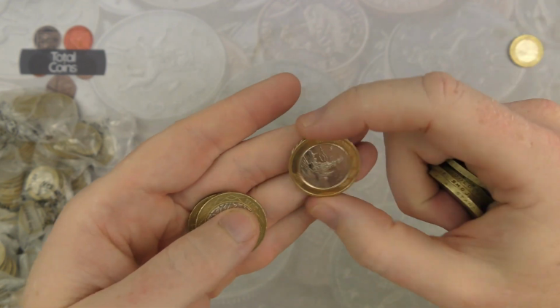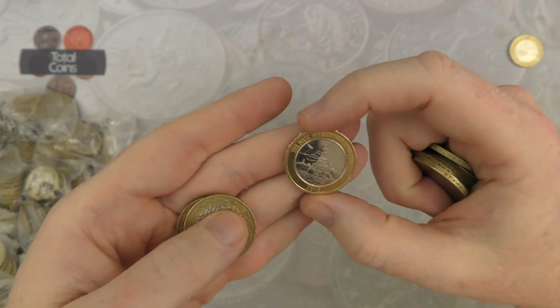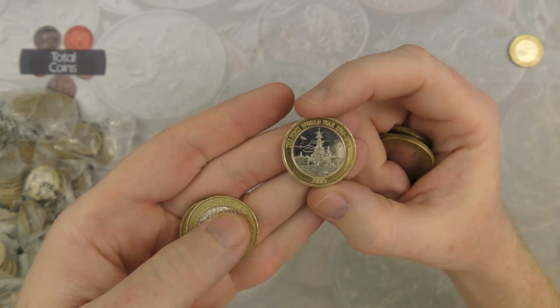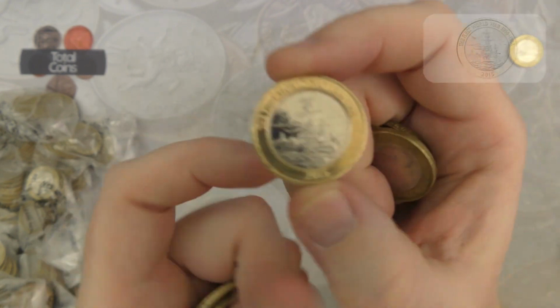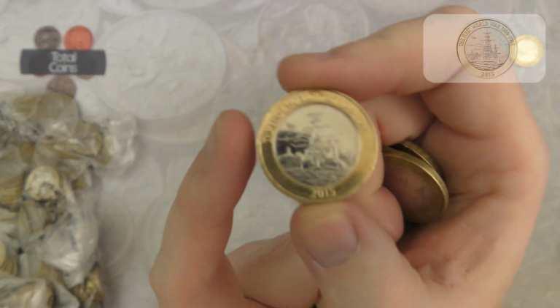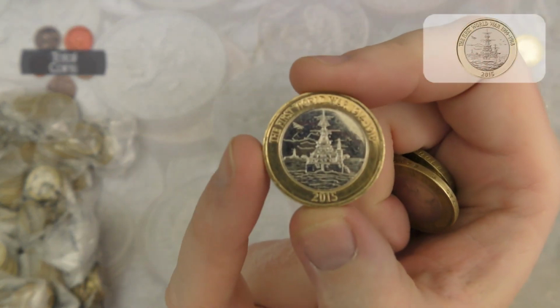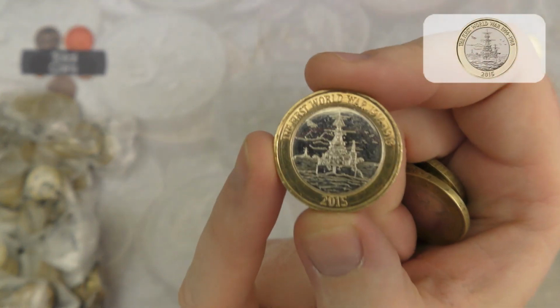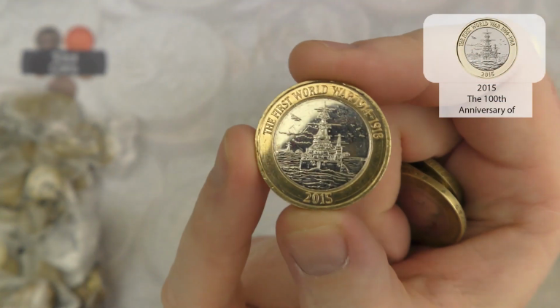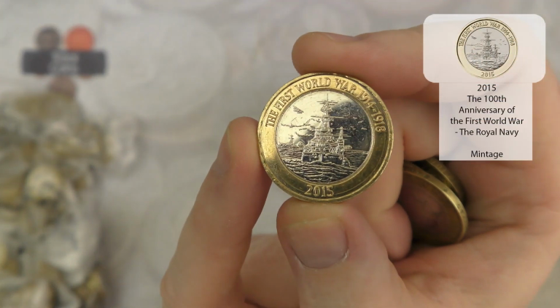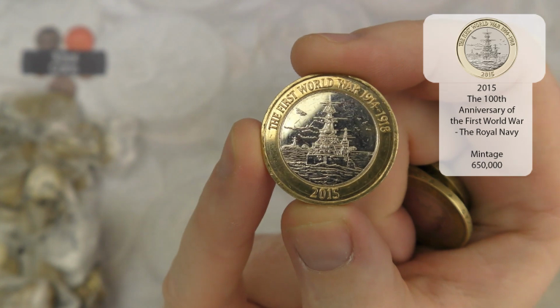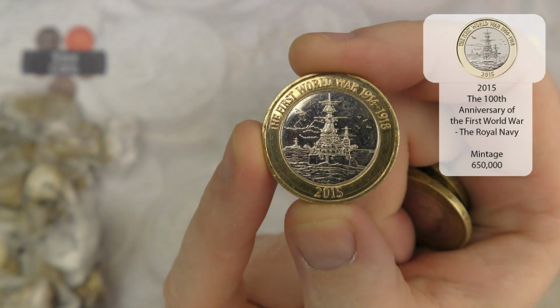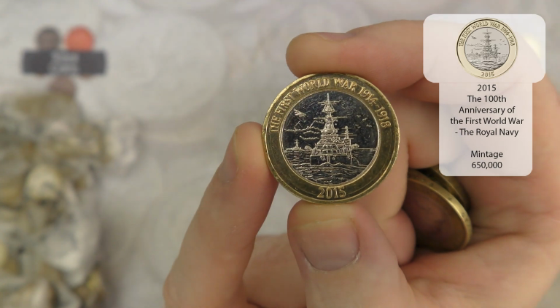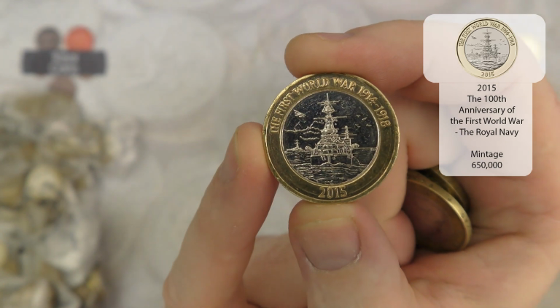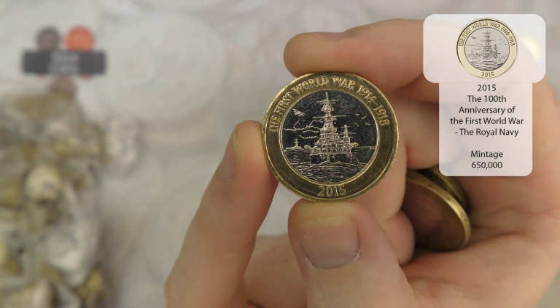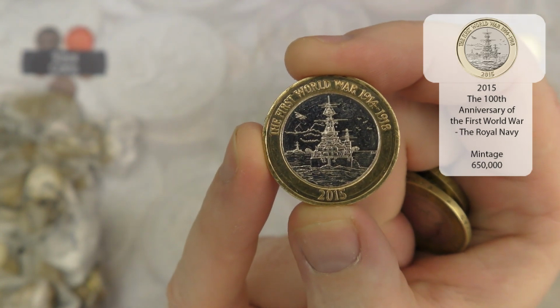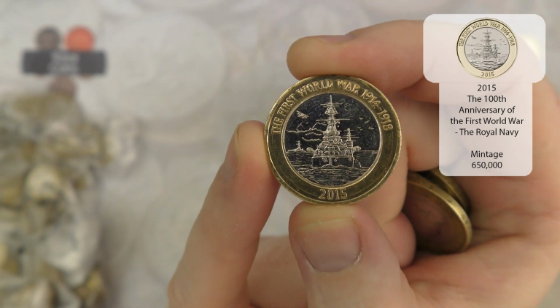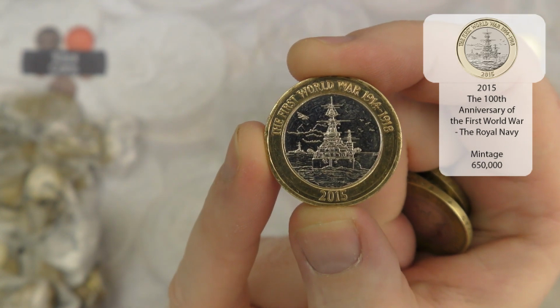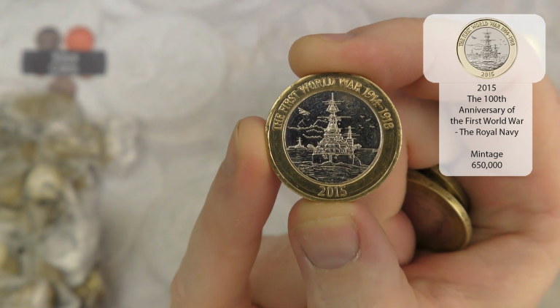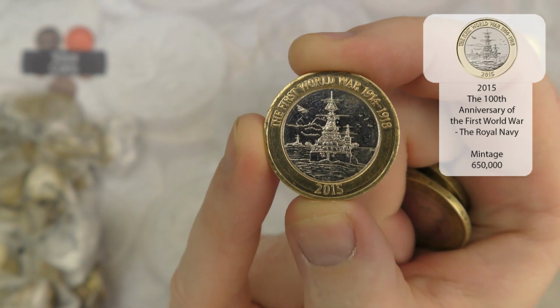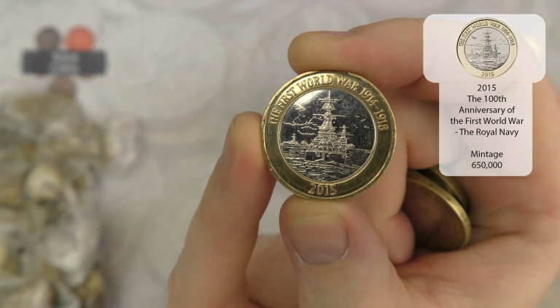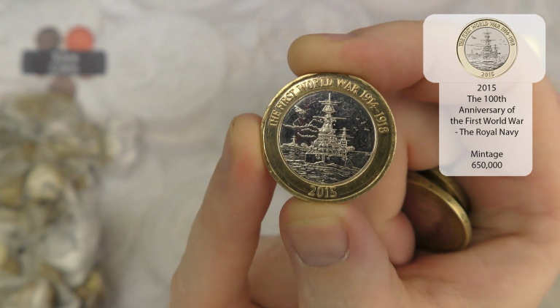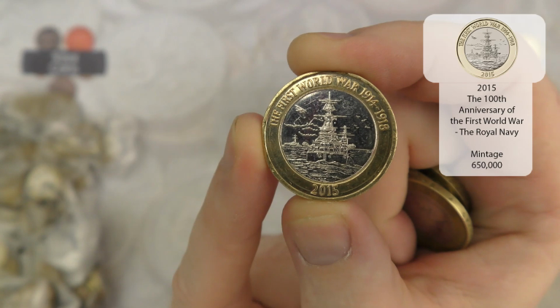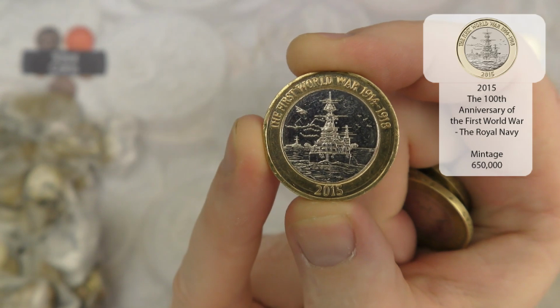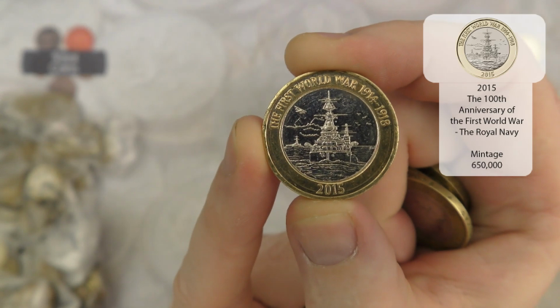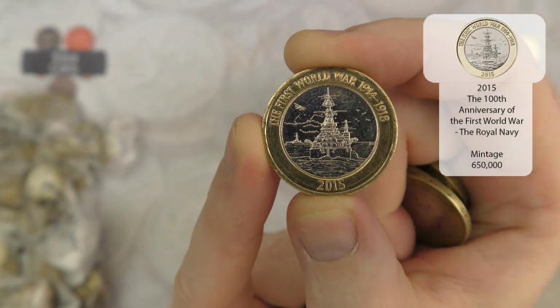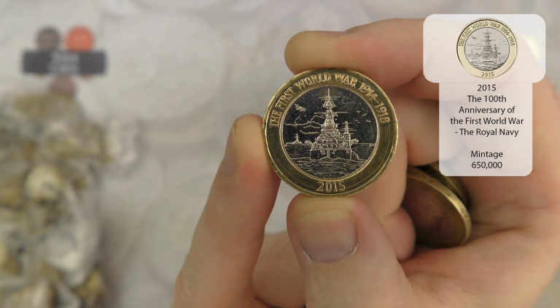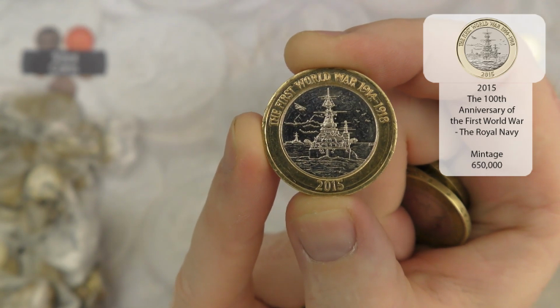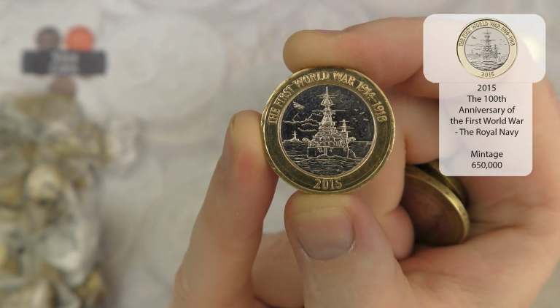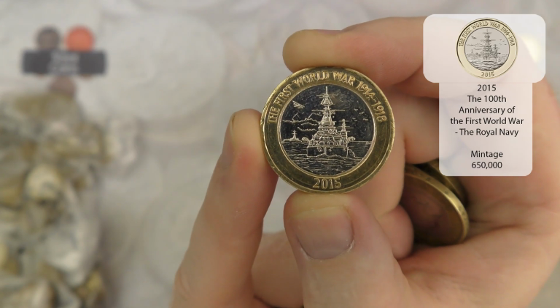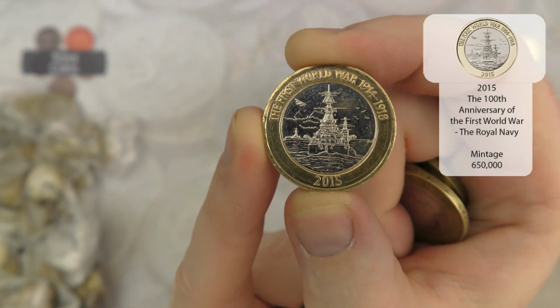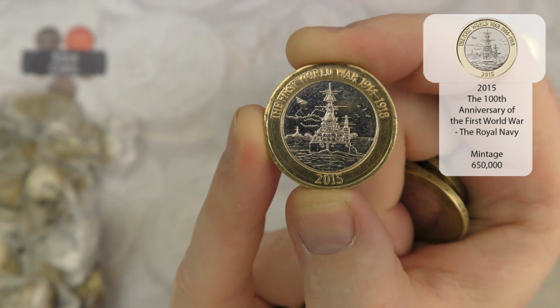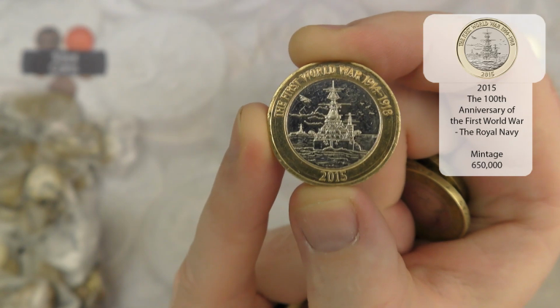And there we go - definitely not going to be a bust. We have got the Navy Centenary - no flag error - but still an absolutely amazing find.